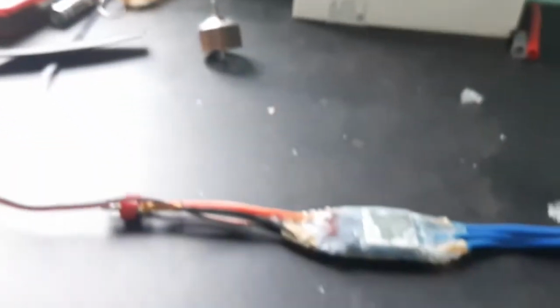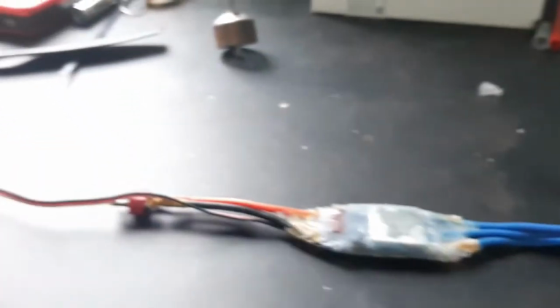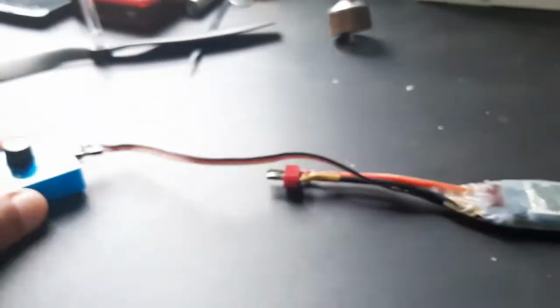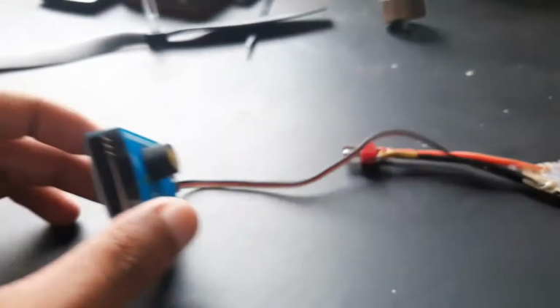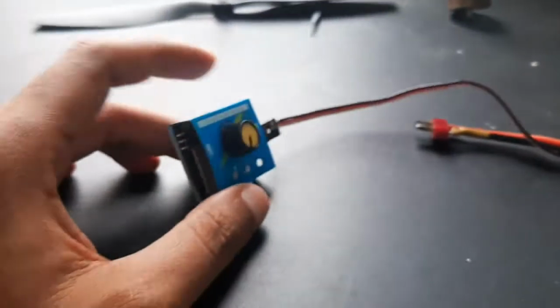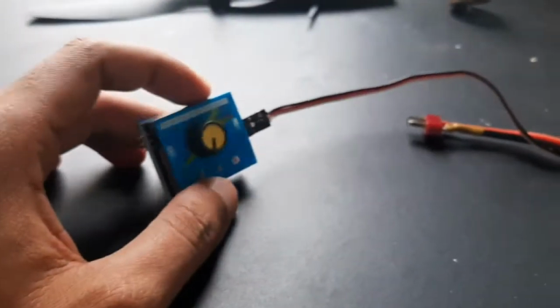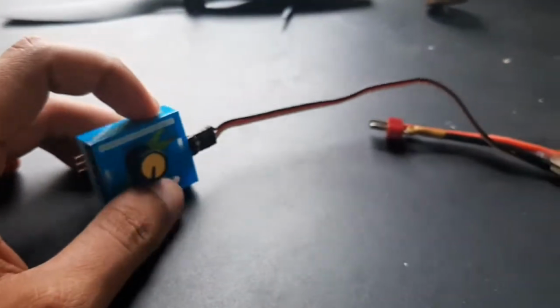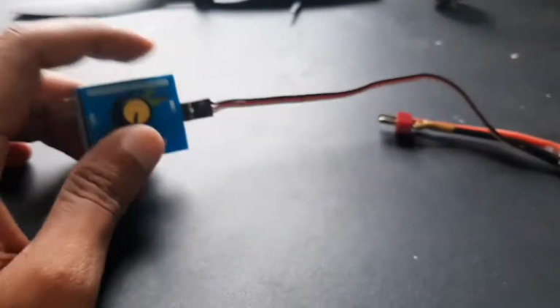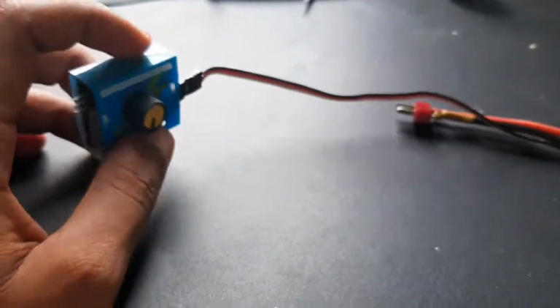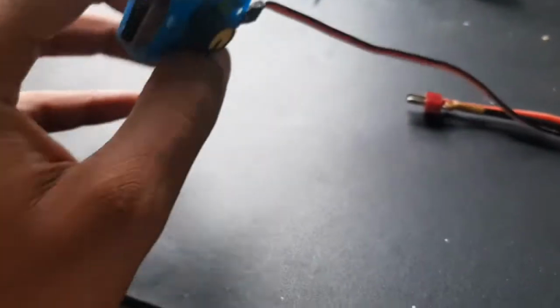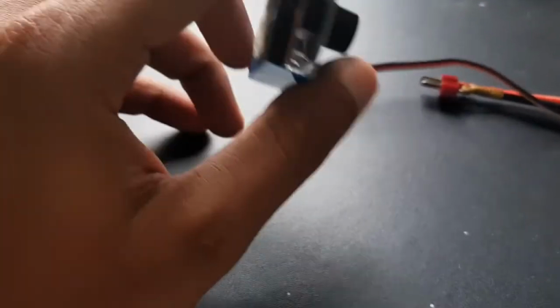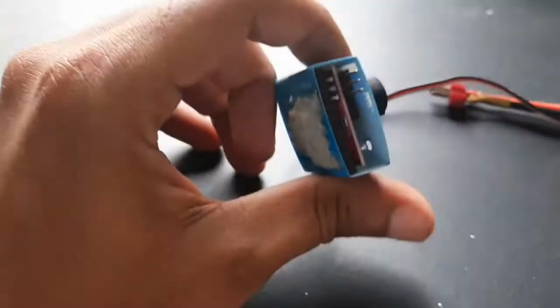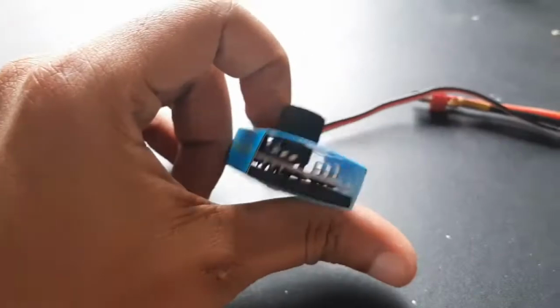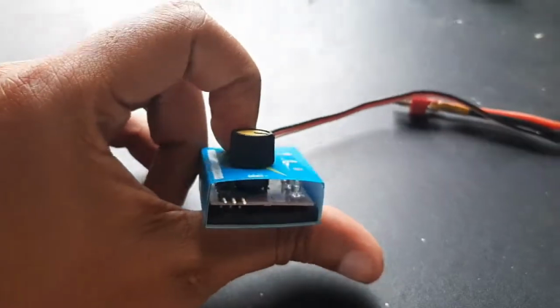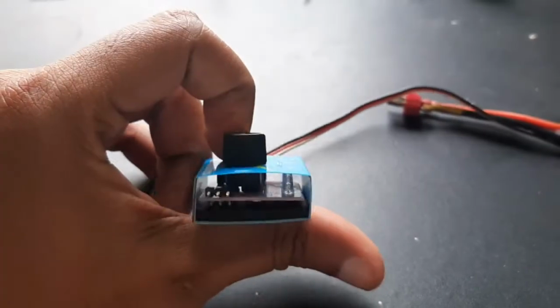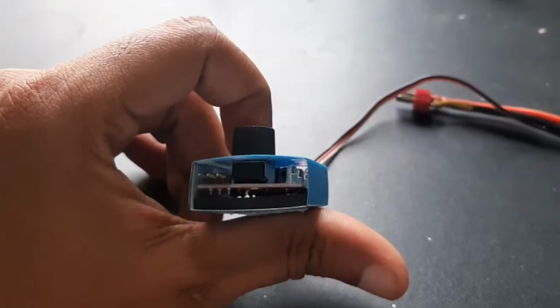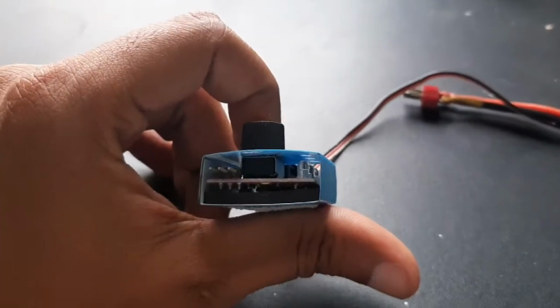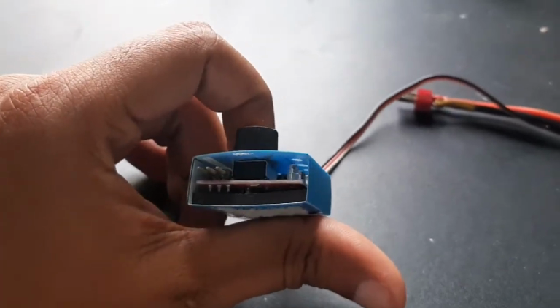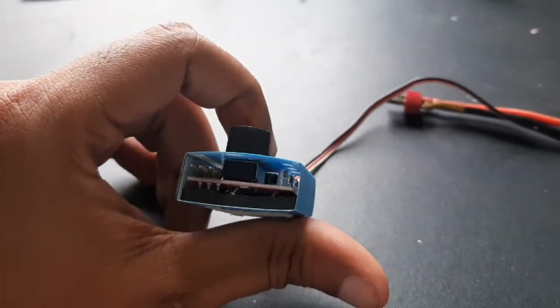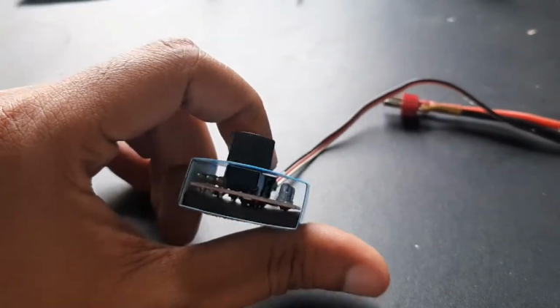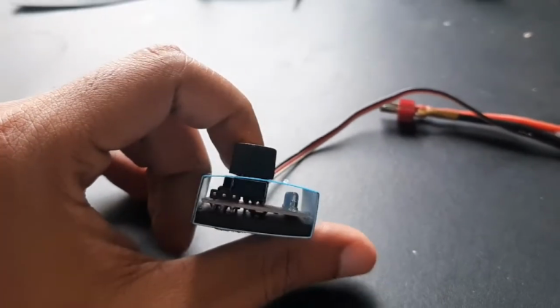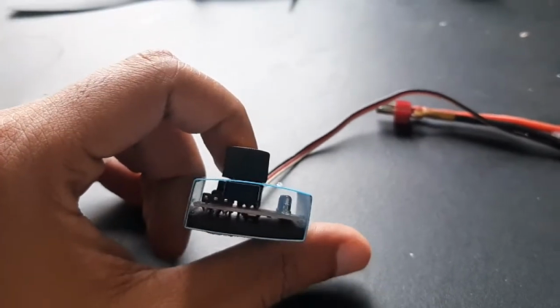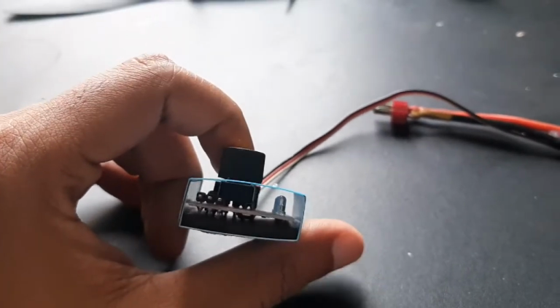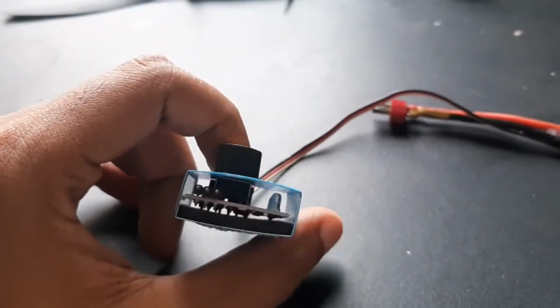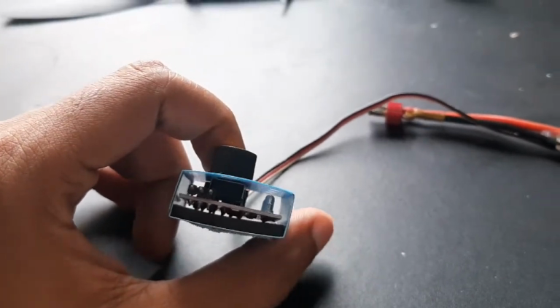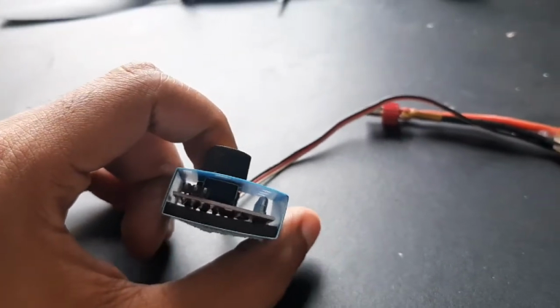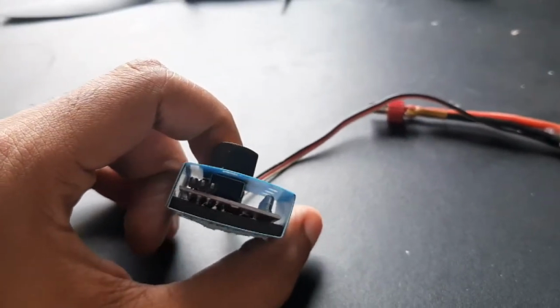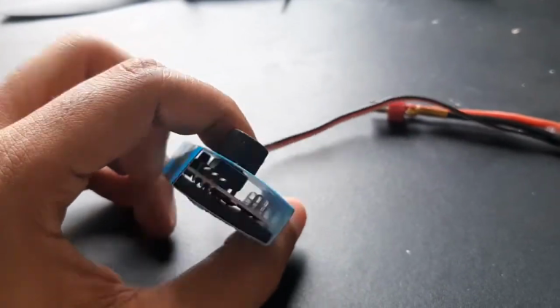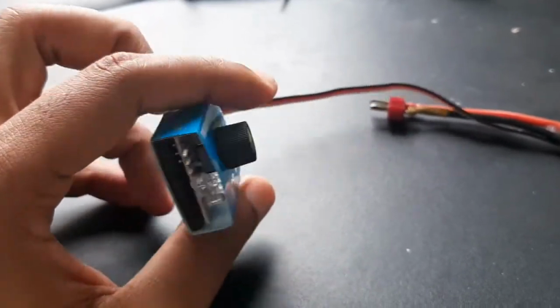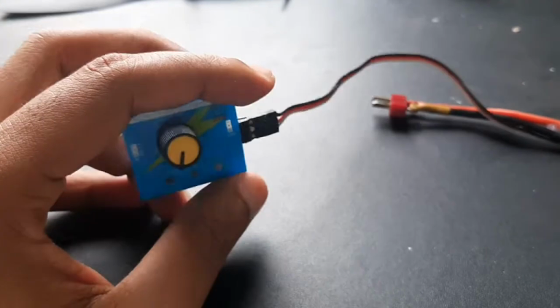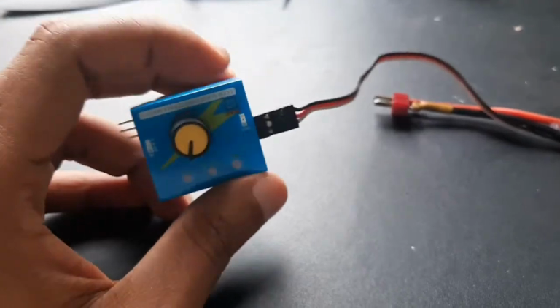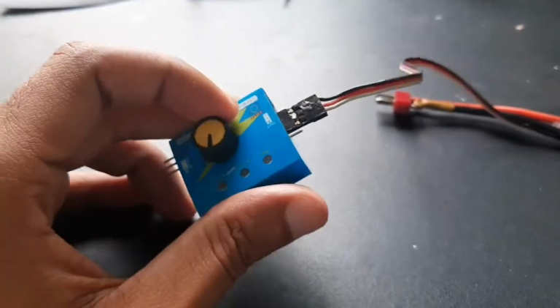Now here is our servo tester. Currently we haven't waterproofed it yet — we will soon waterproof it and test it out.